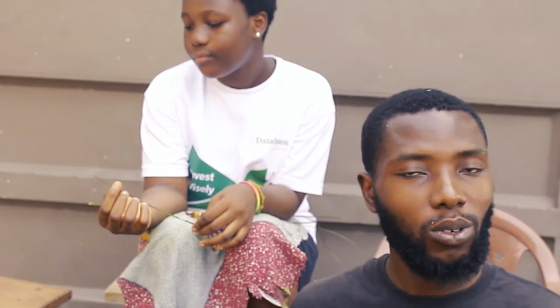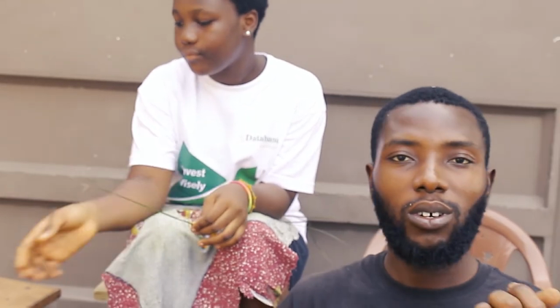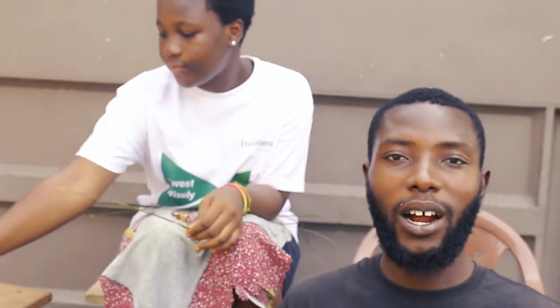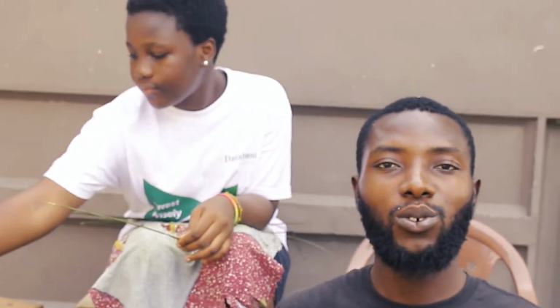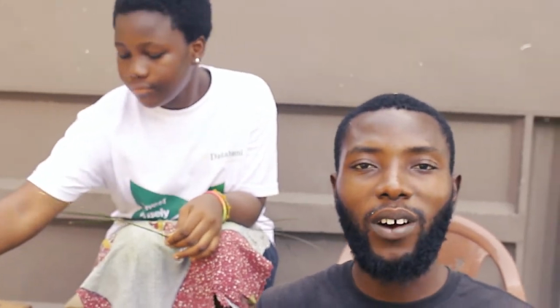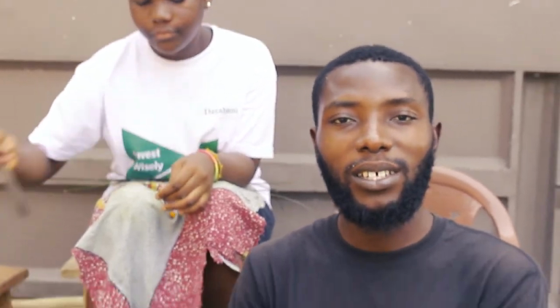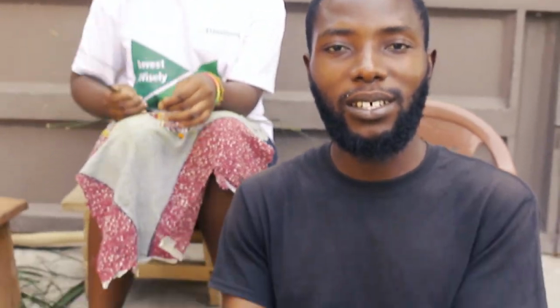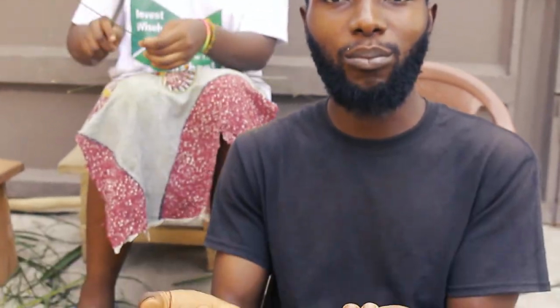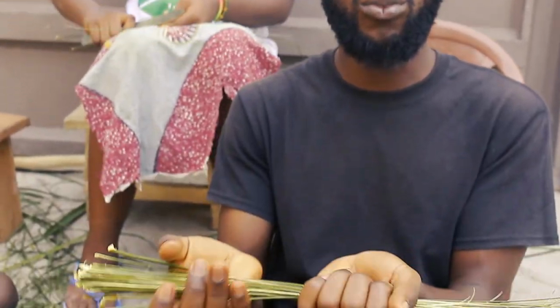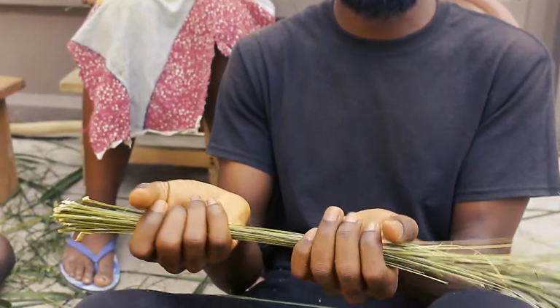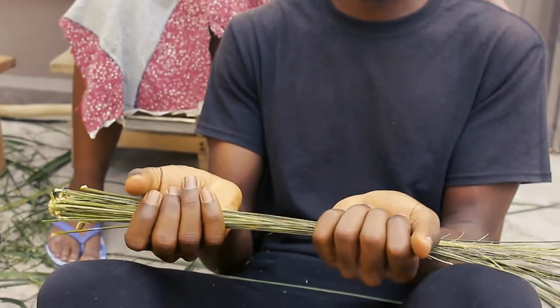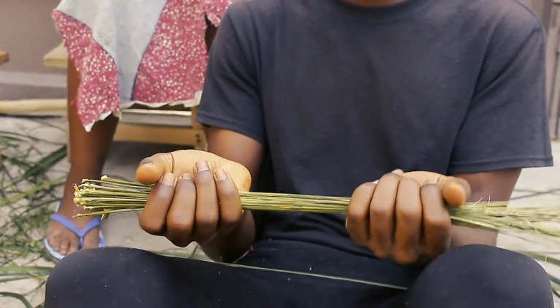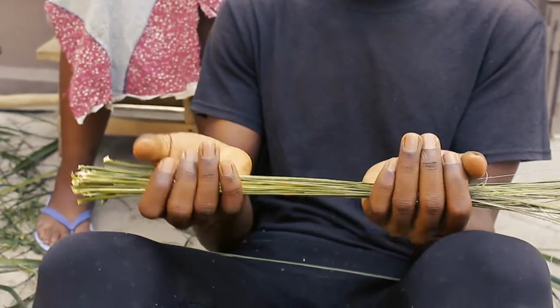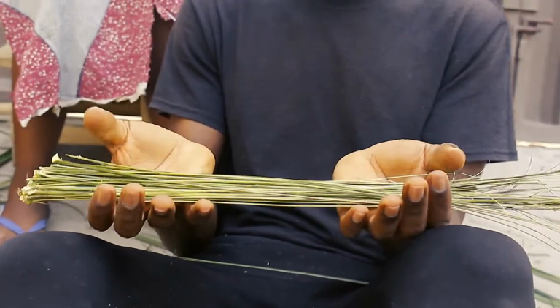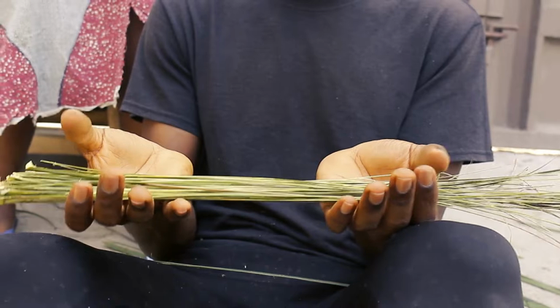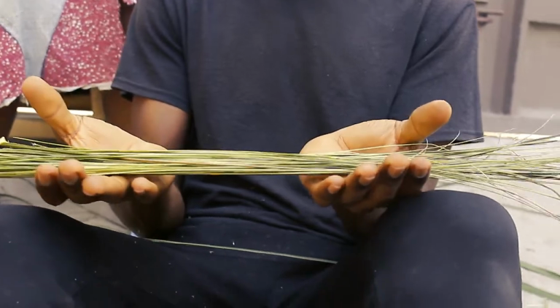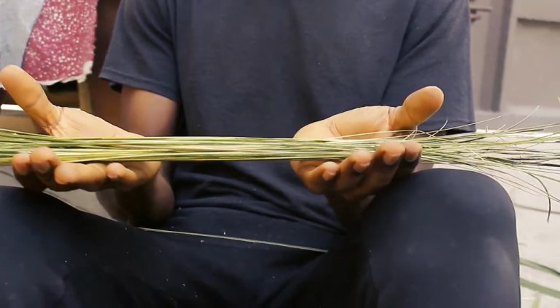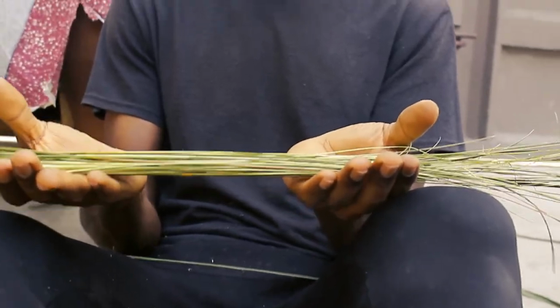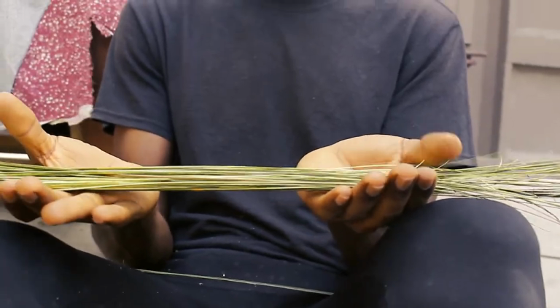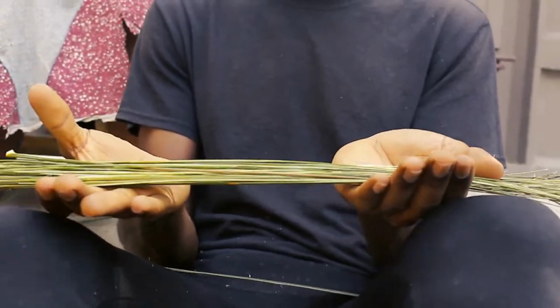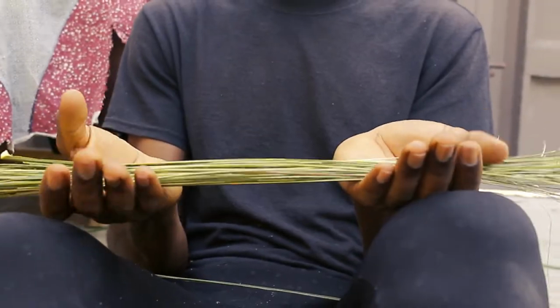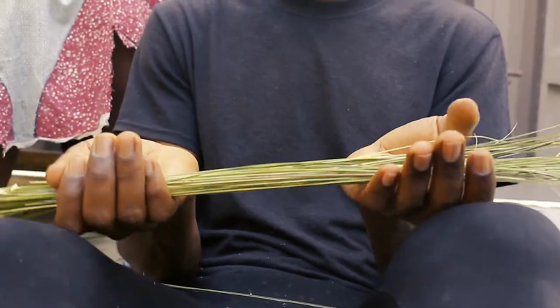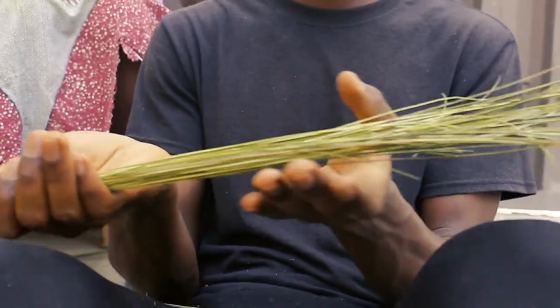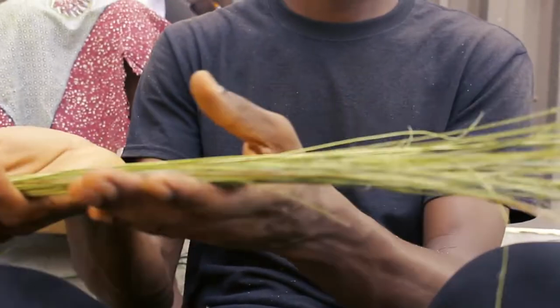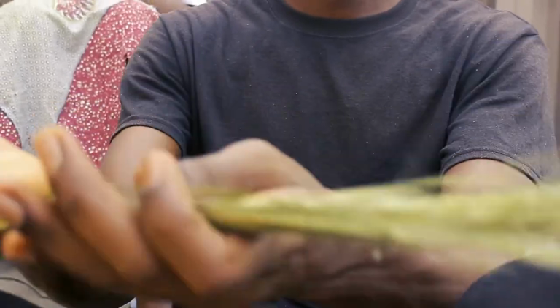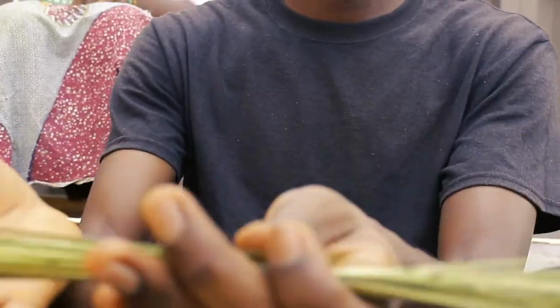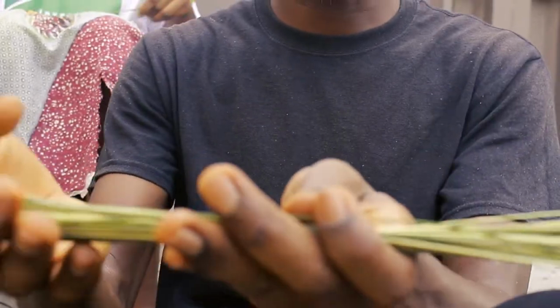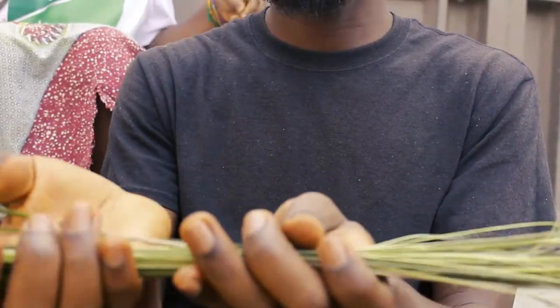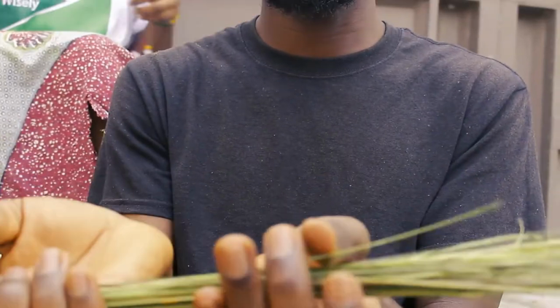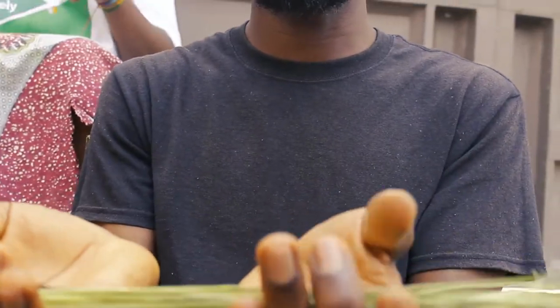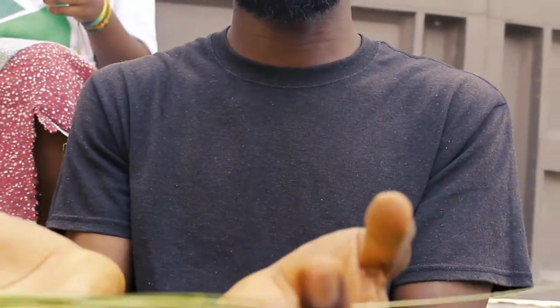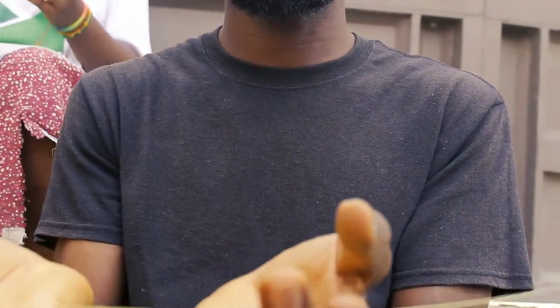So guys, so far this is the broom we've got, and we are doing it bit by bit. You can see it in your hand.